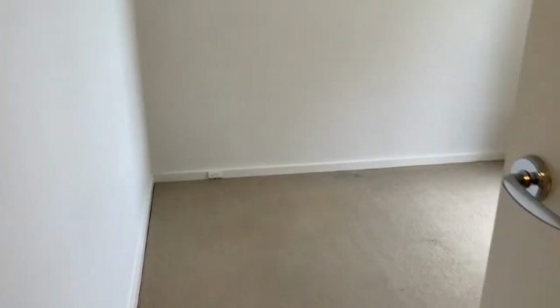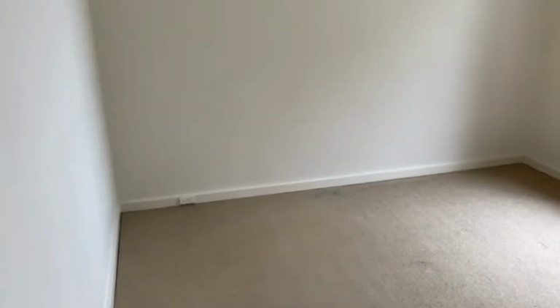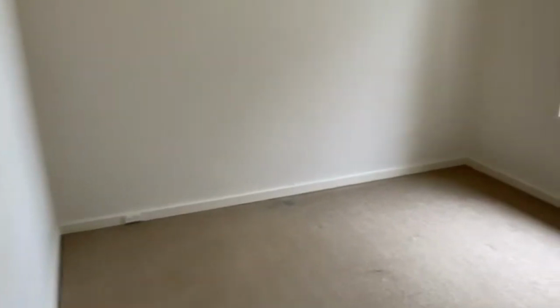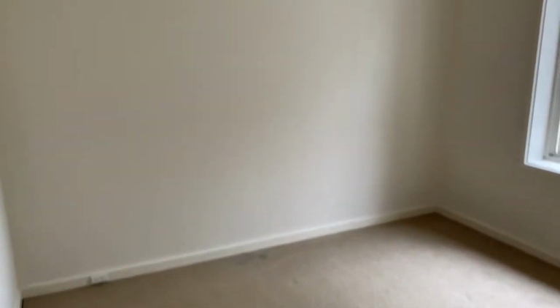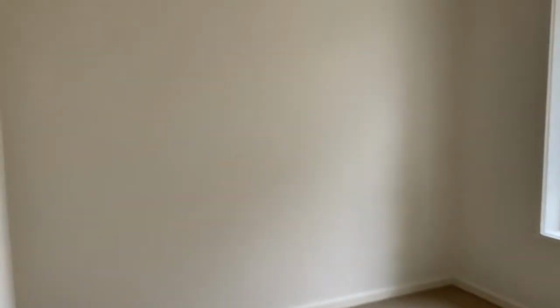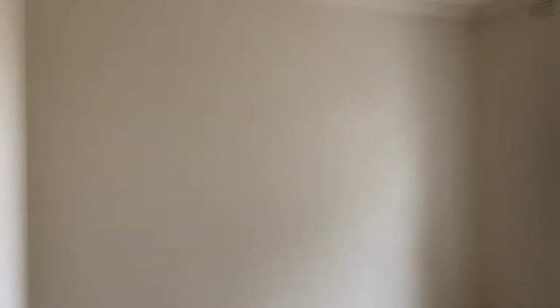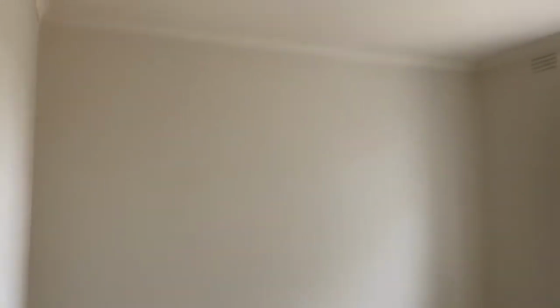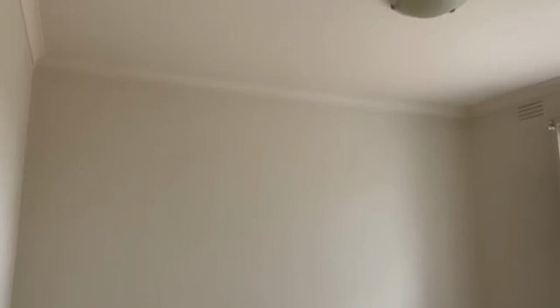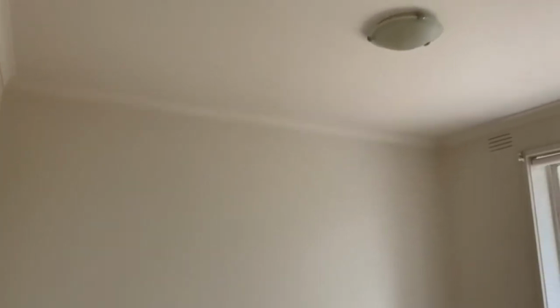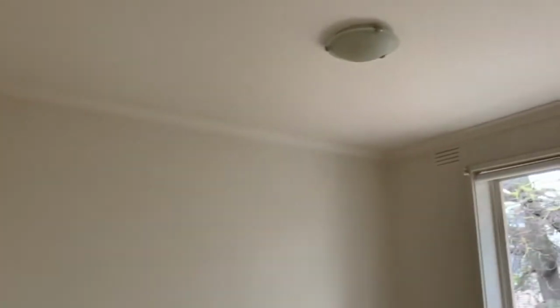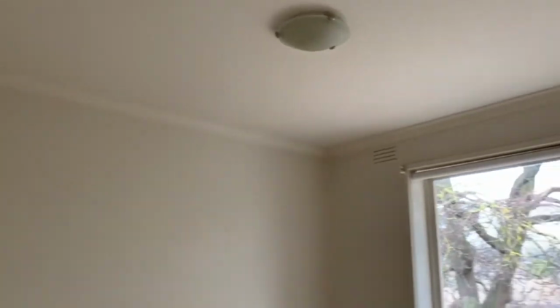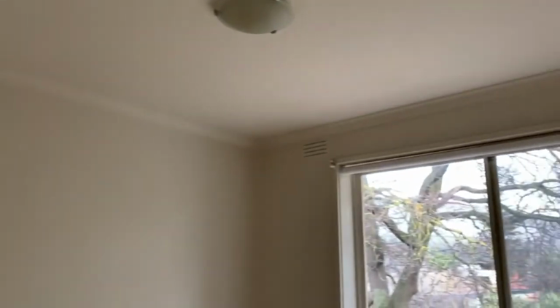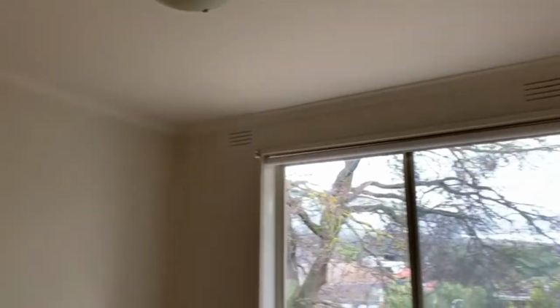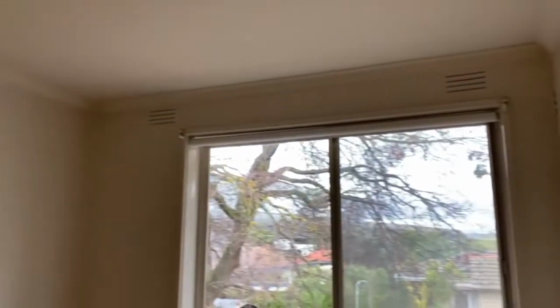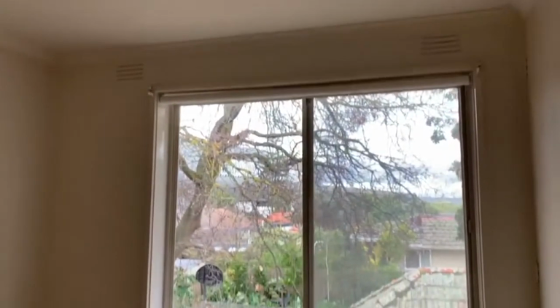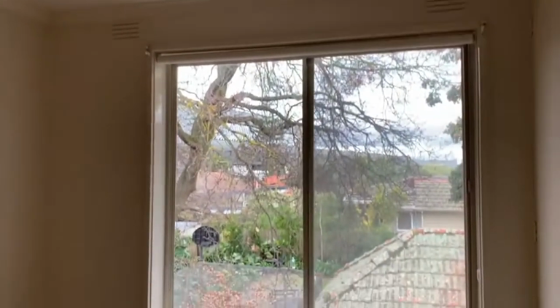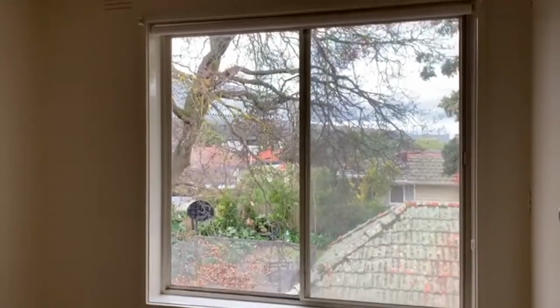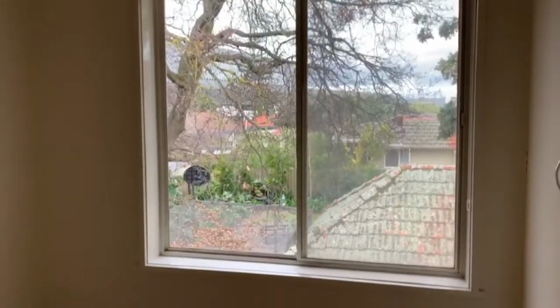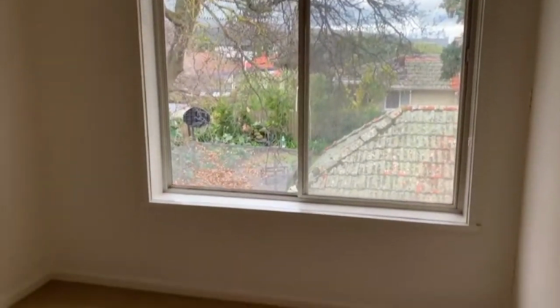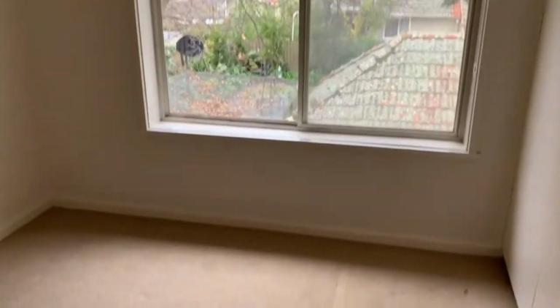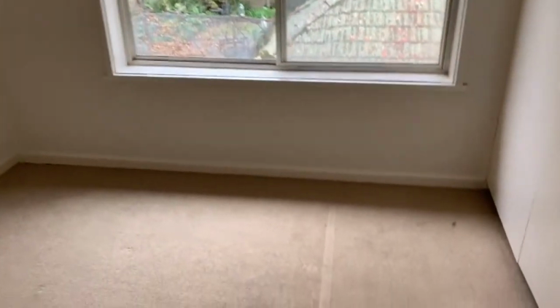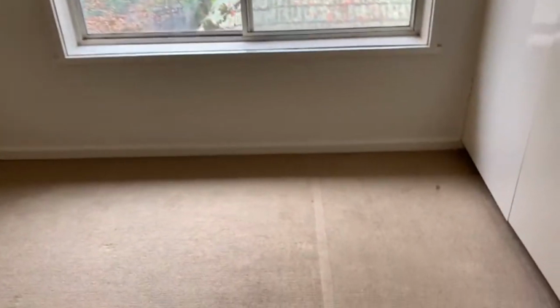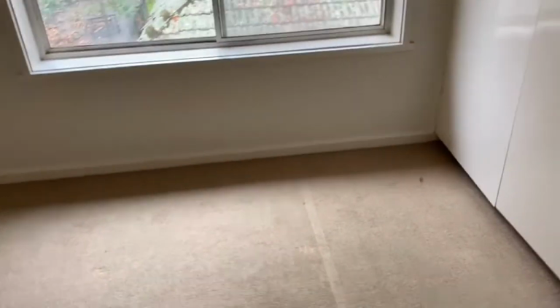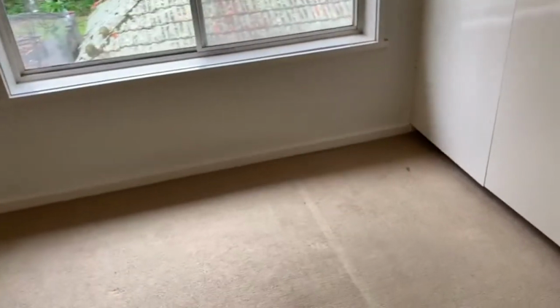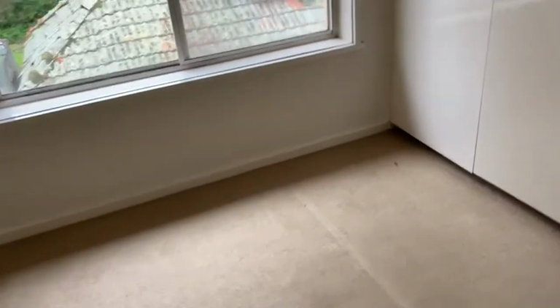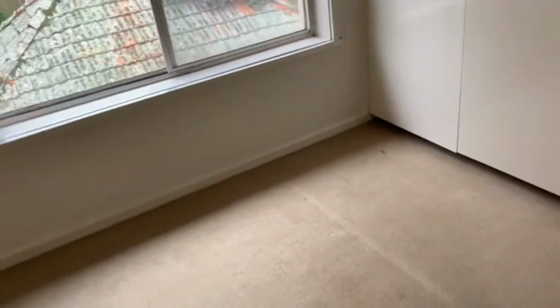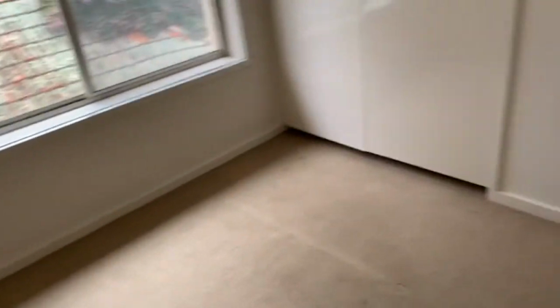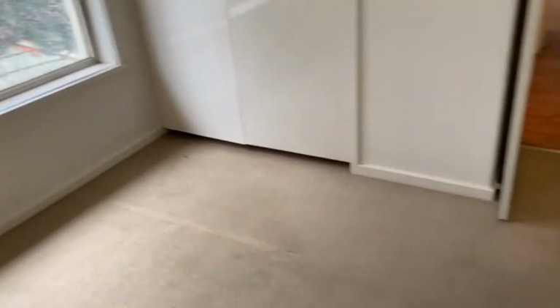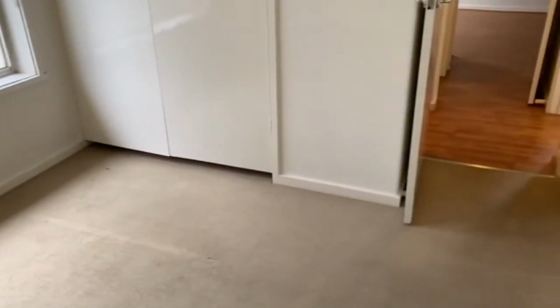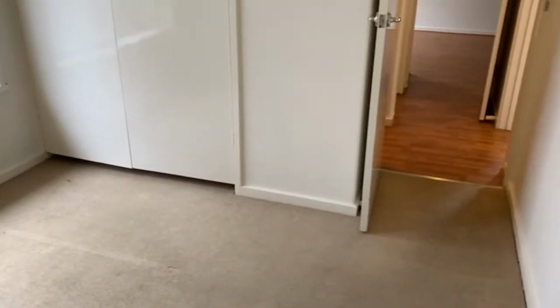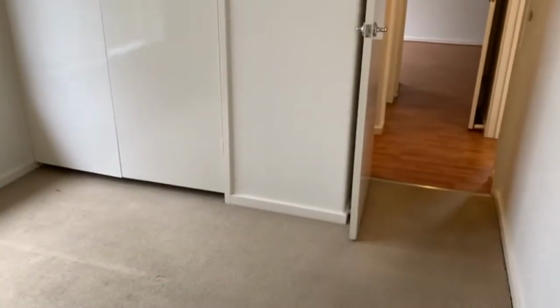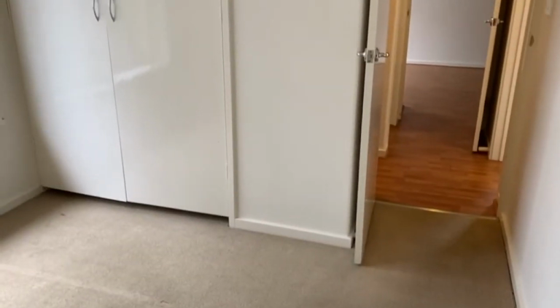And here we have the second bedroom — a reasonable sized room as well. It also has plenty of natural light and features built-in robes. This apartment is vacant and it's ready to go now.